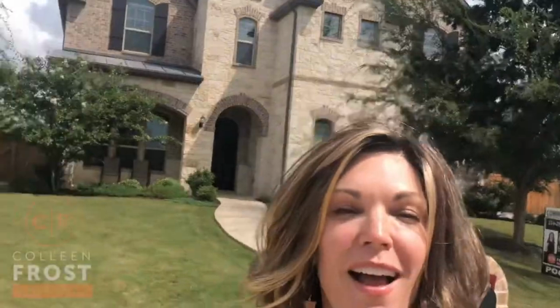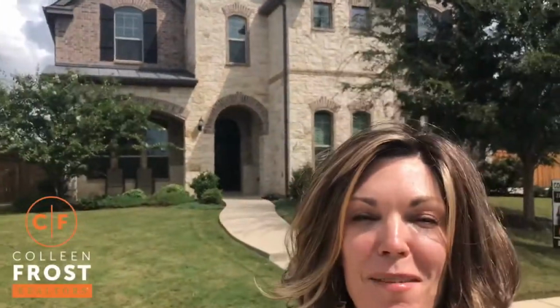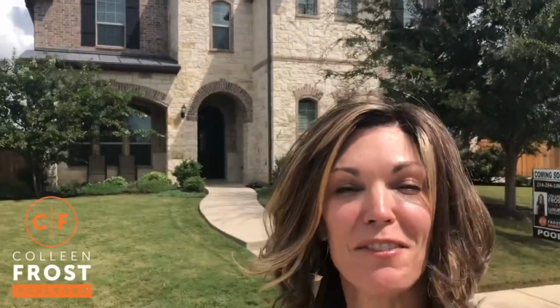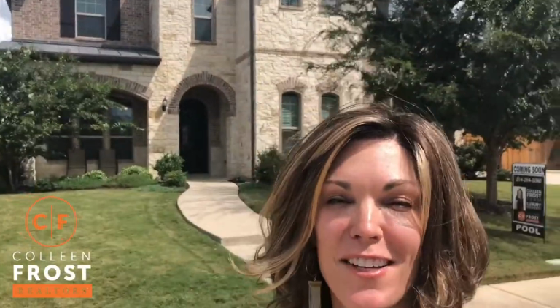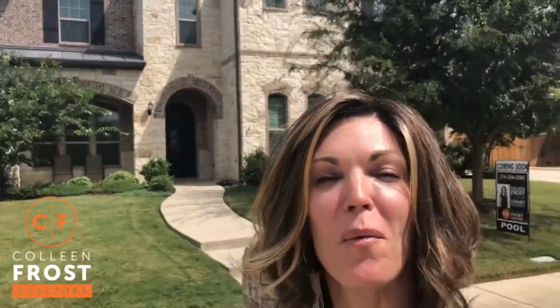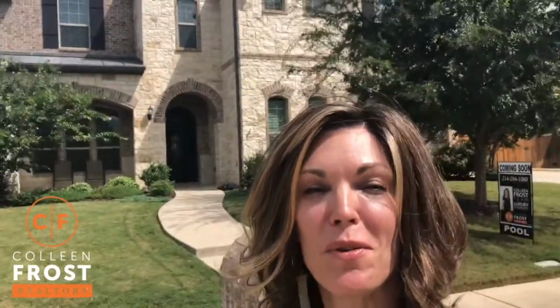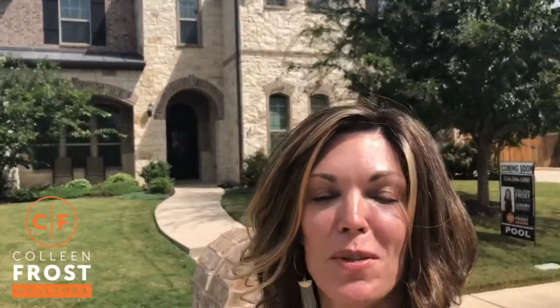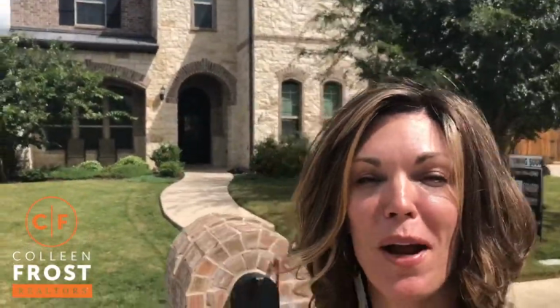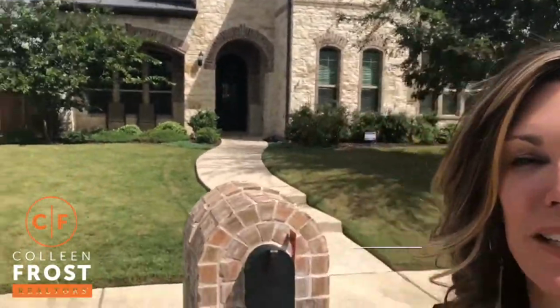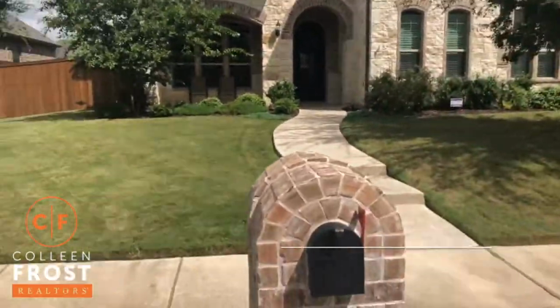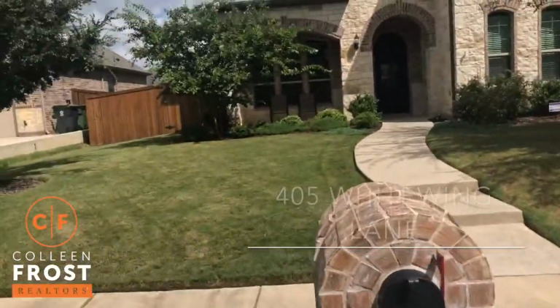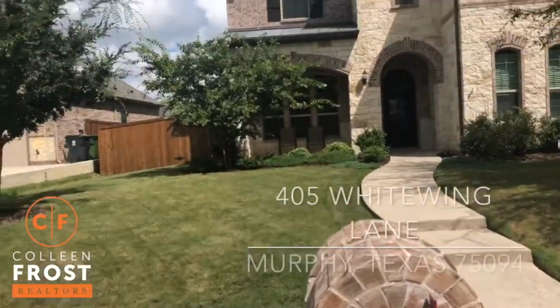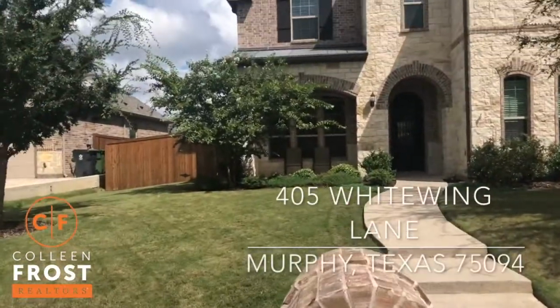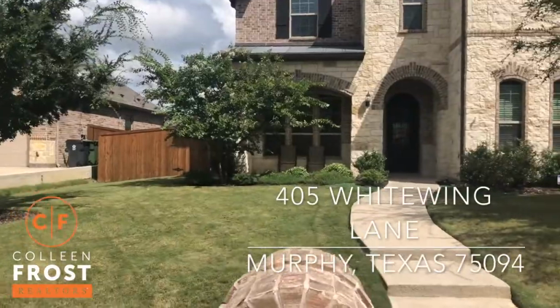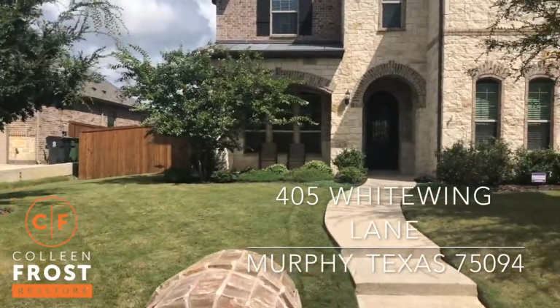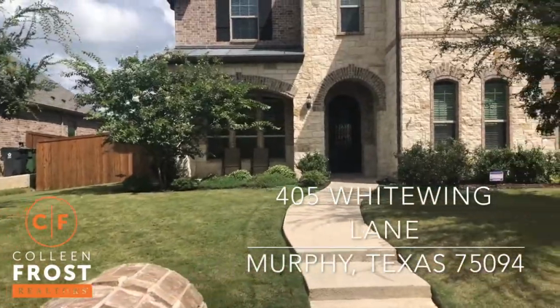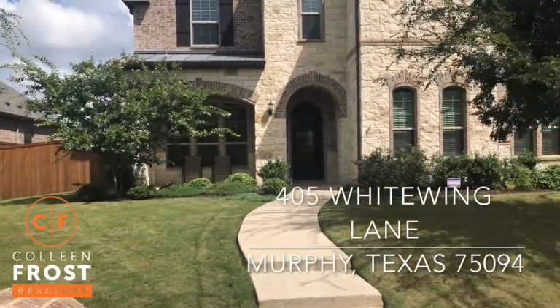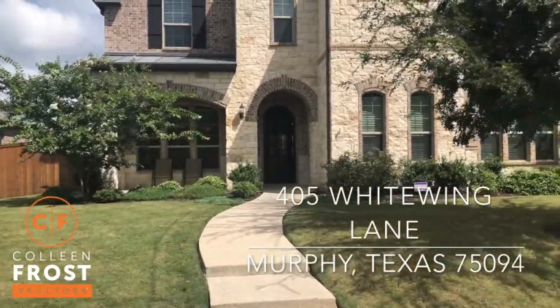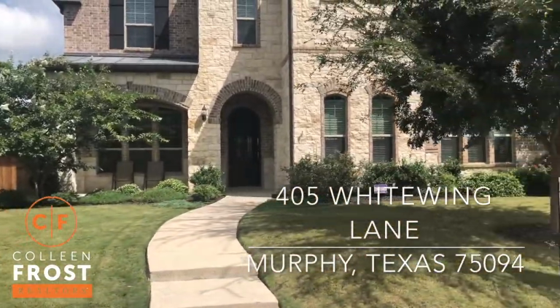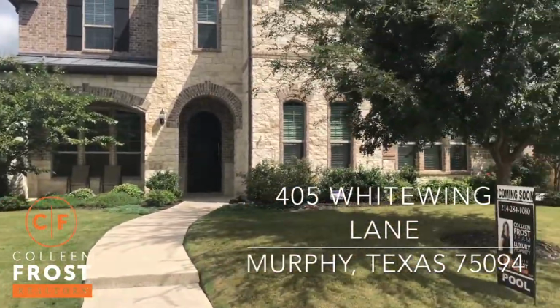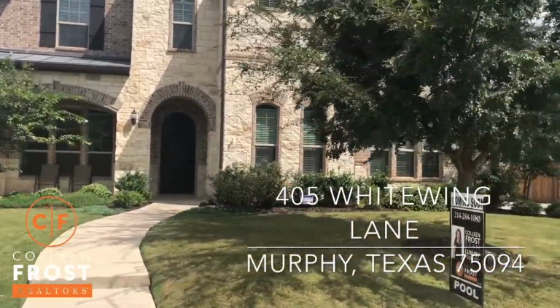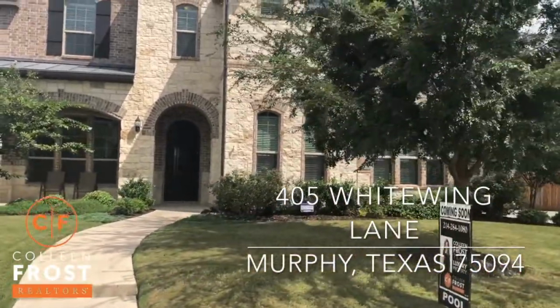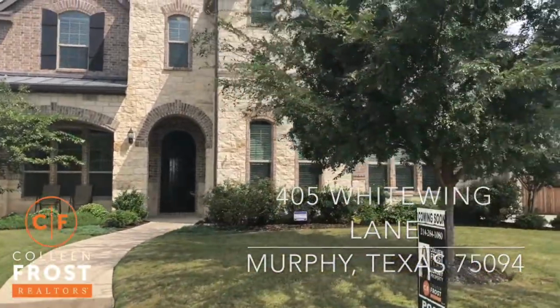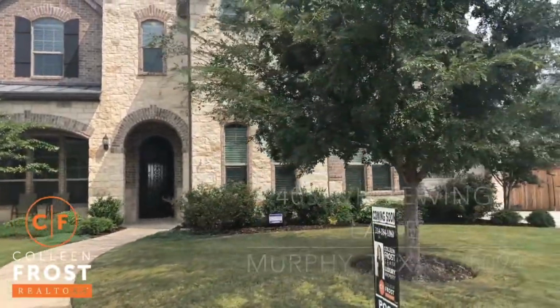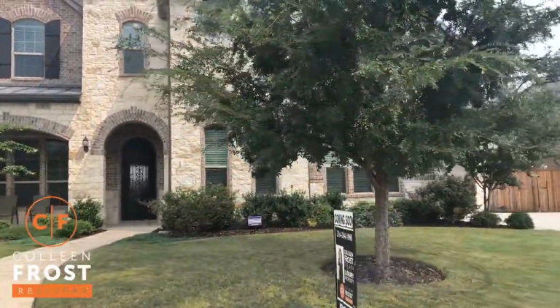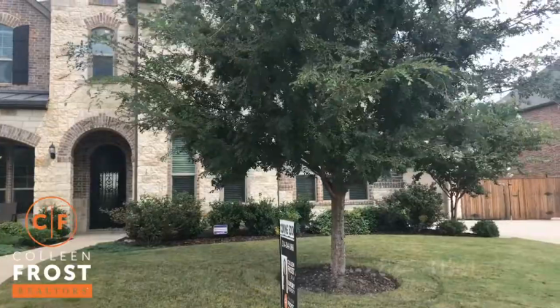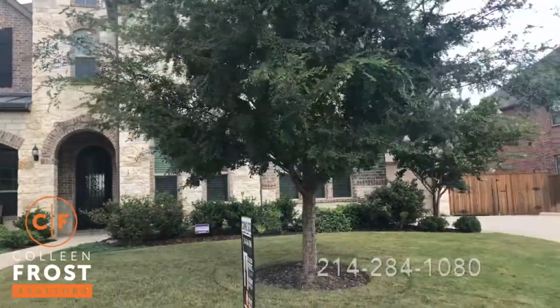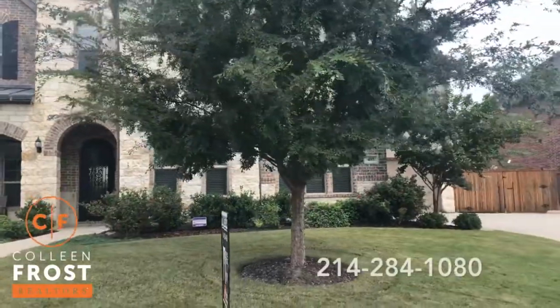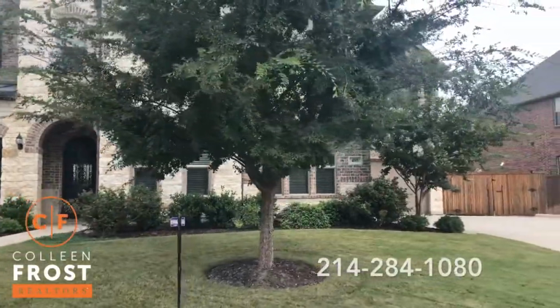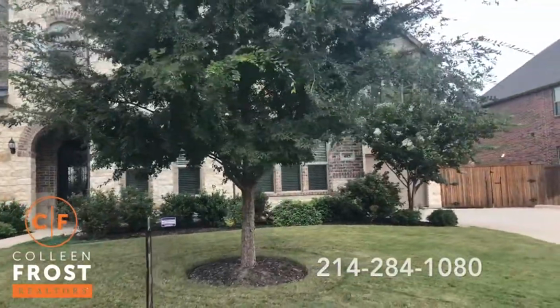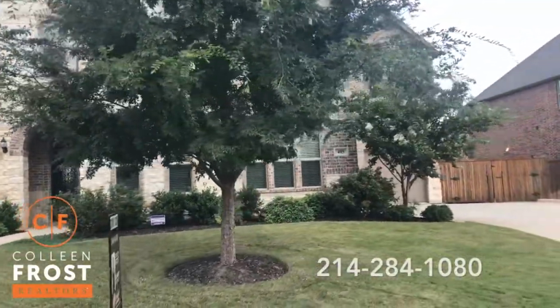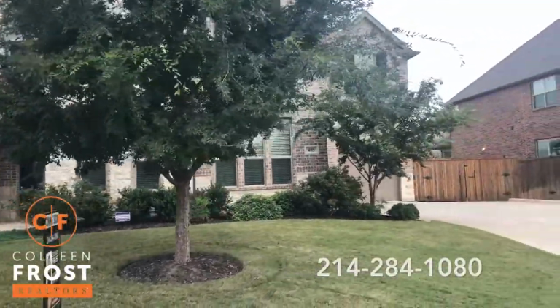Hi, I'm Colleen Frost, and I want to welcome you home to our brand new listing at 405 White Wing. We are in Maxwell Creek, Murphy, Texas, in Wiley Independent School District.